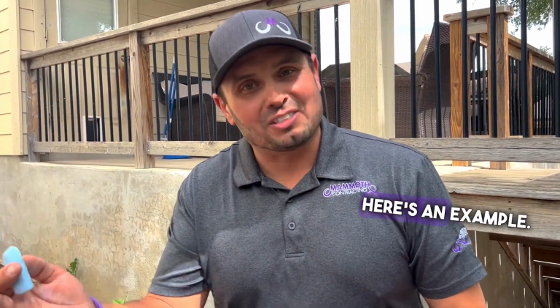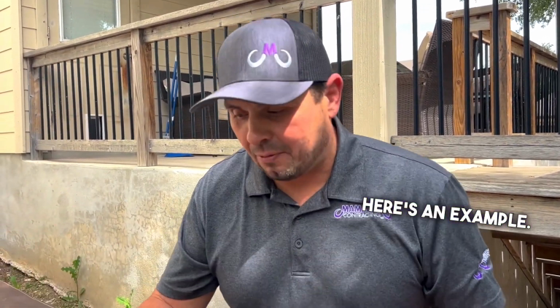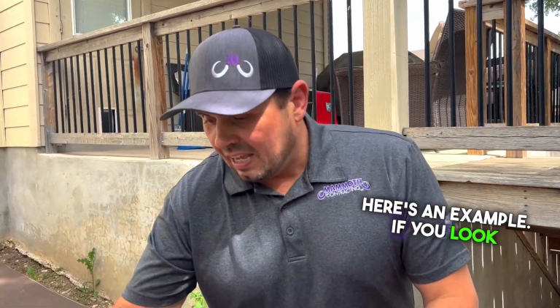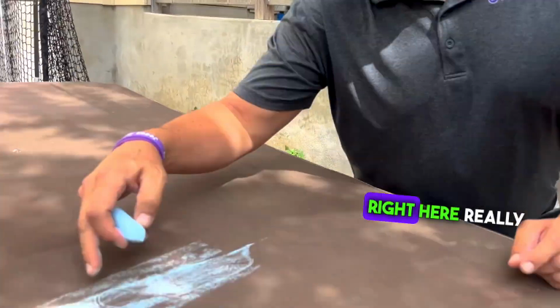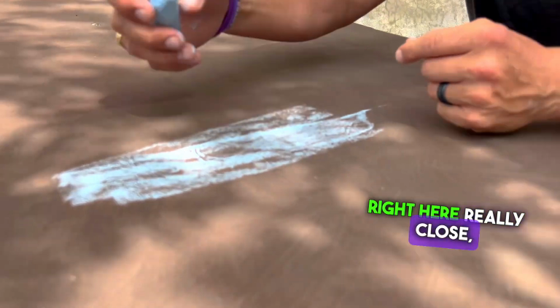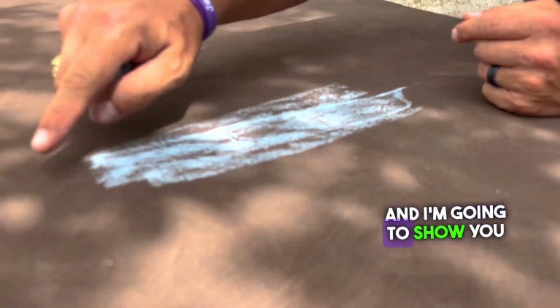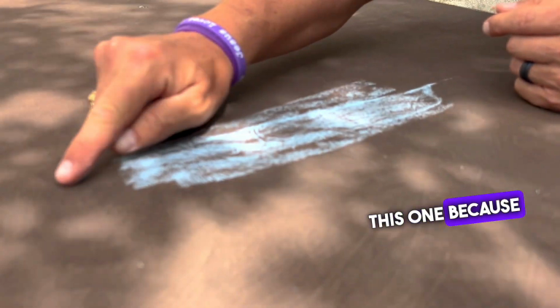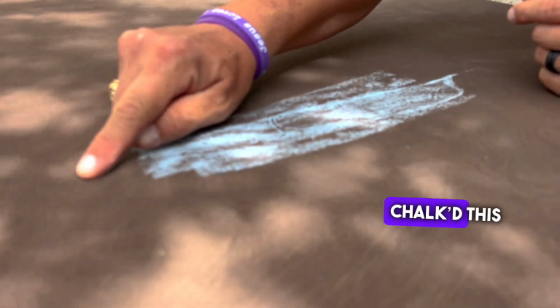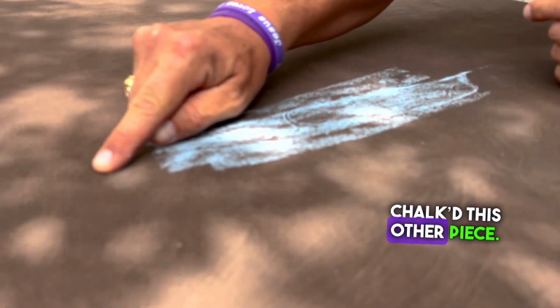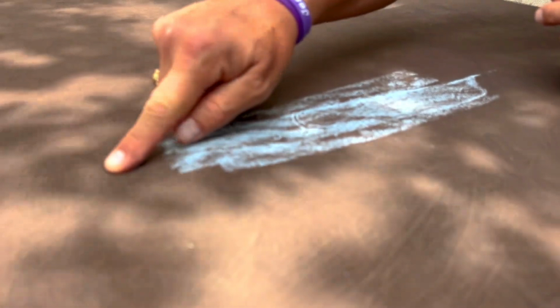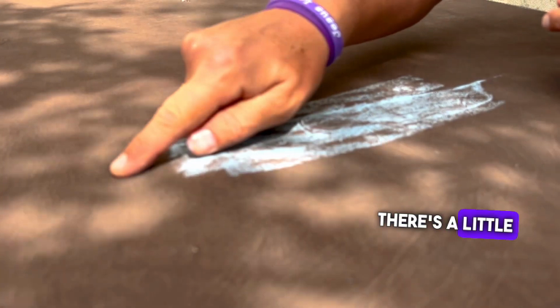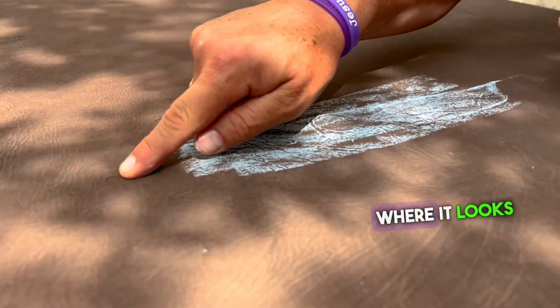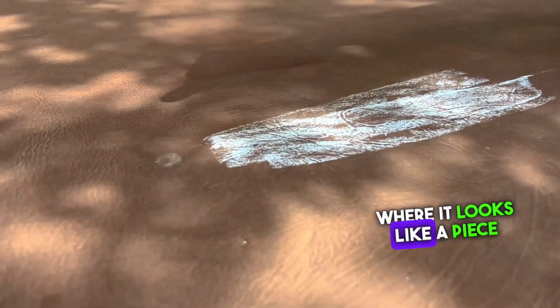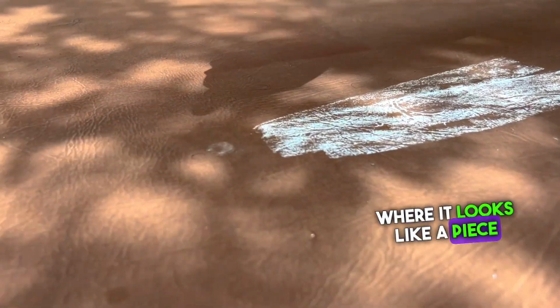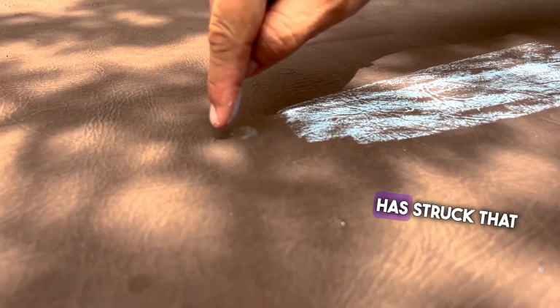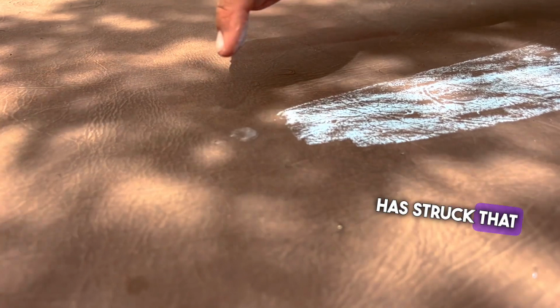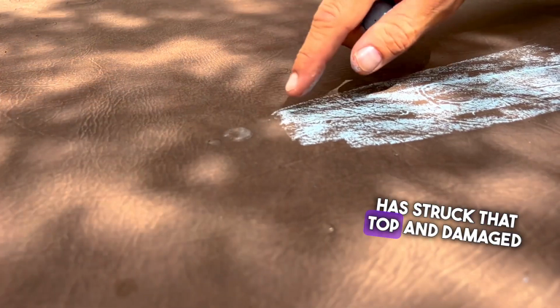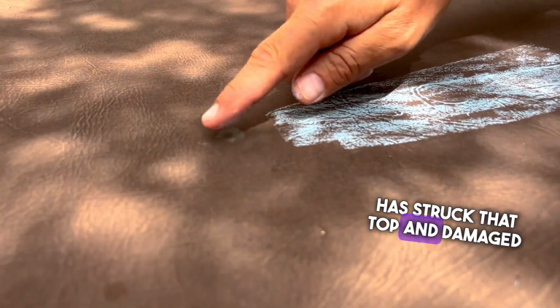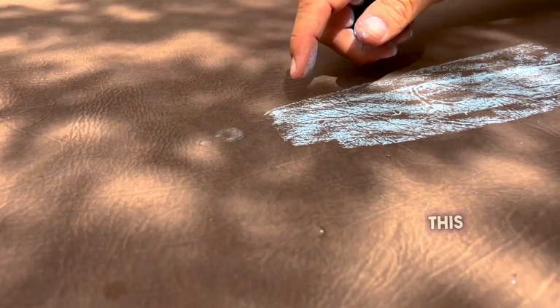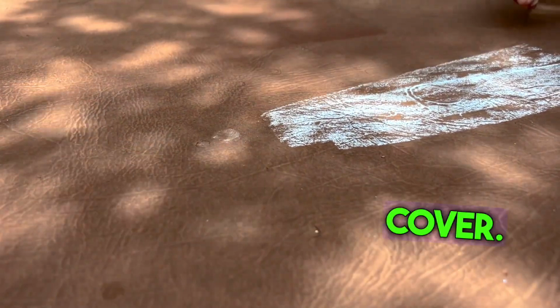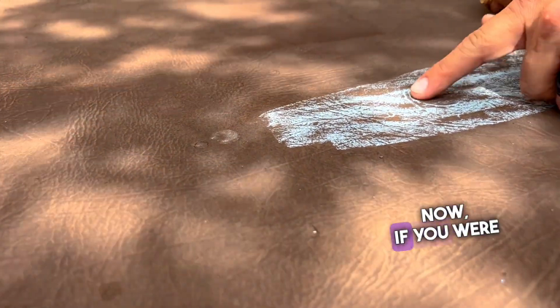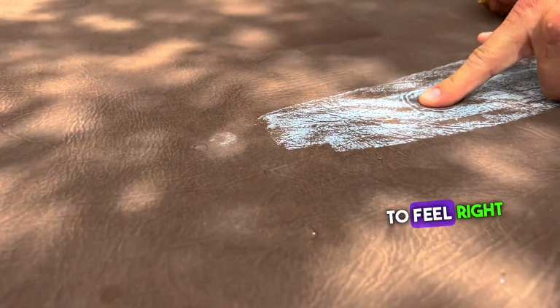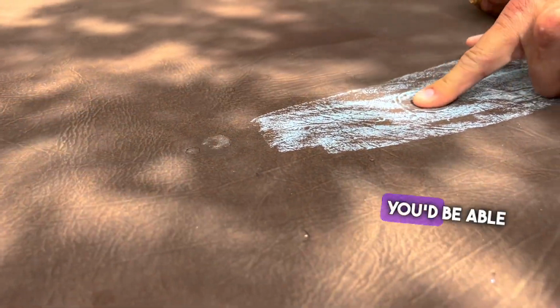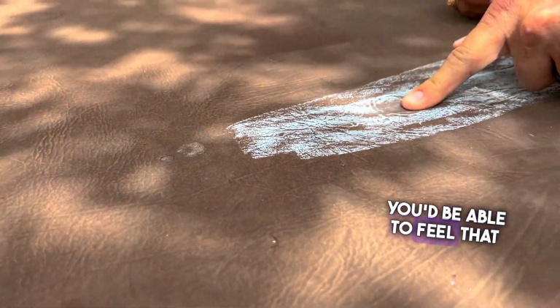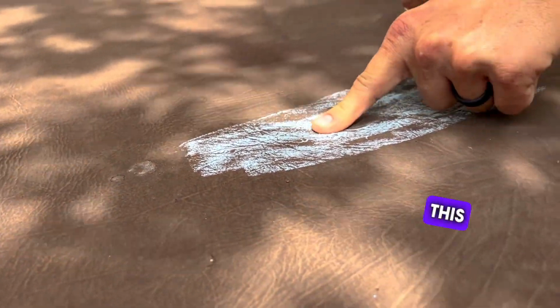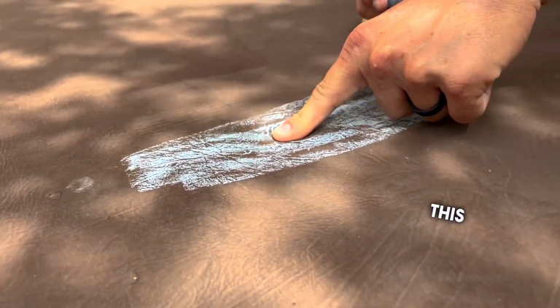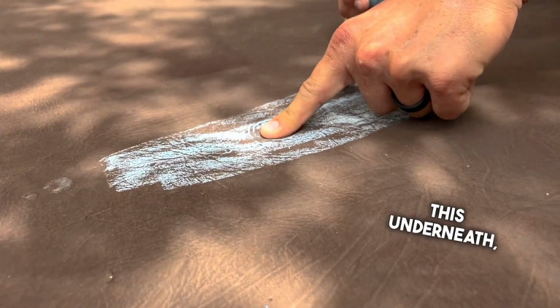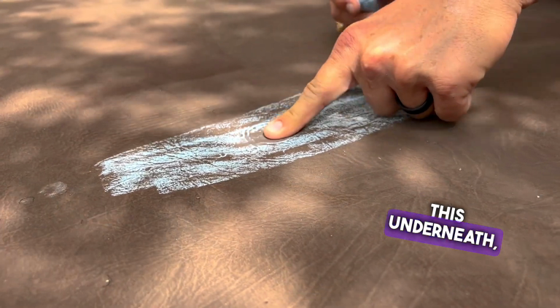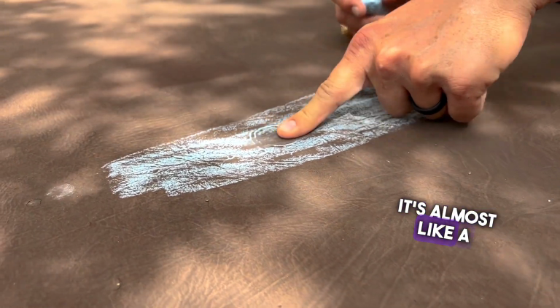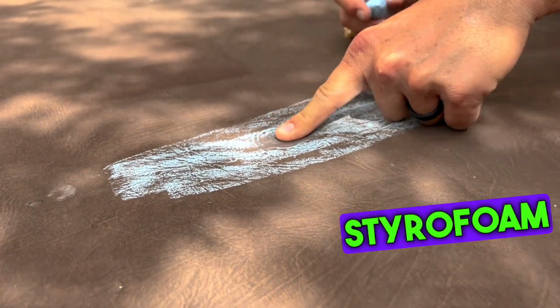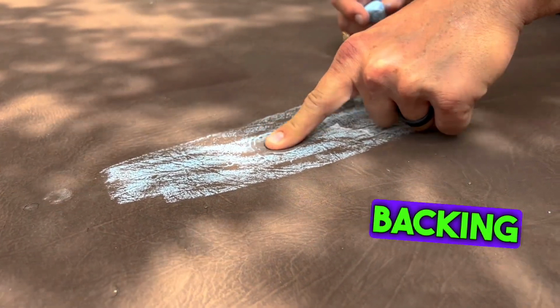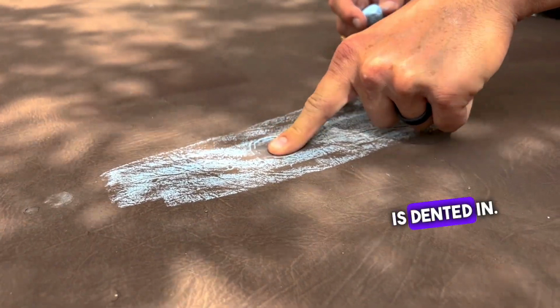Here's an example. If you look right here really close — and I'm going to show you this one because I've already chalked this other piece — there's a little chip where it looks like a piece of hail has struck that top and damaged this cover. Now, if you were to feel right here, you'd be able to feel that underneath, it's almost like a styrofoam backing is dented in.